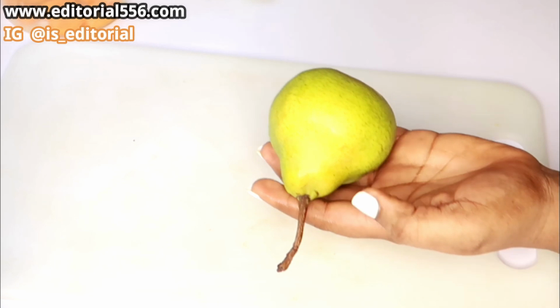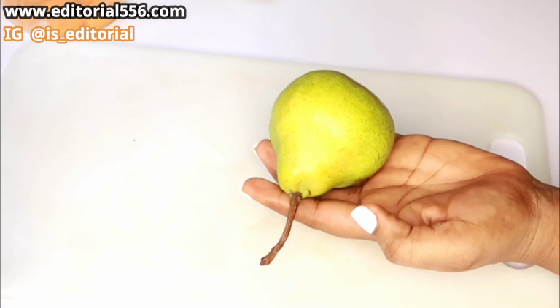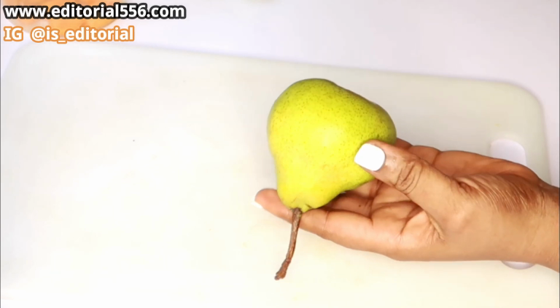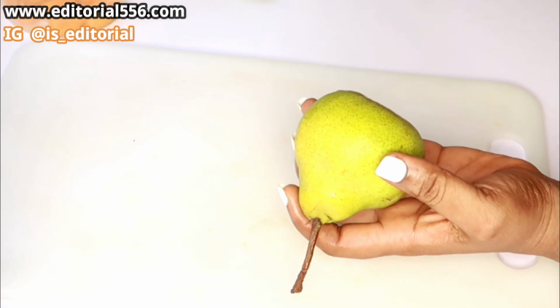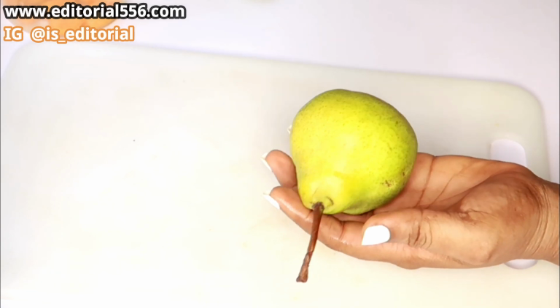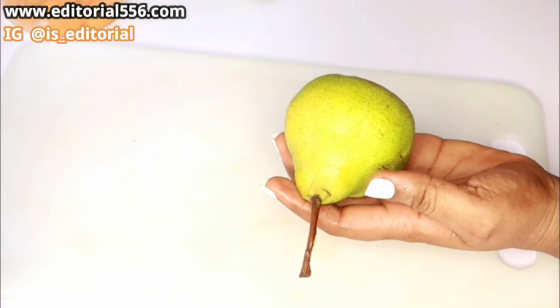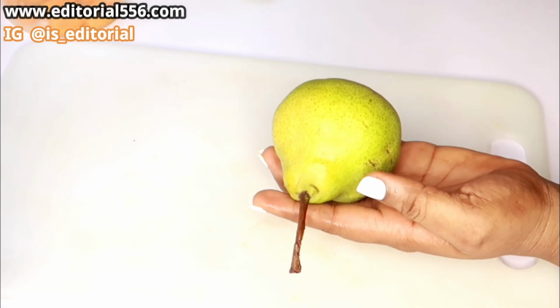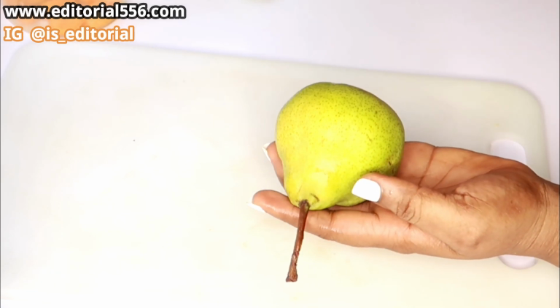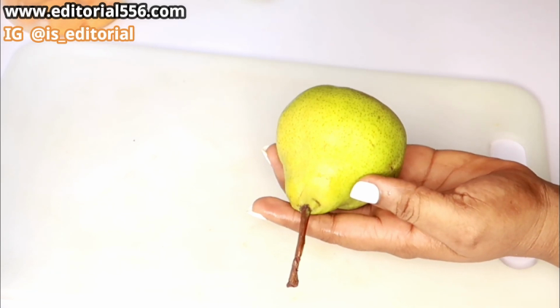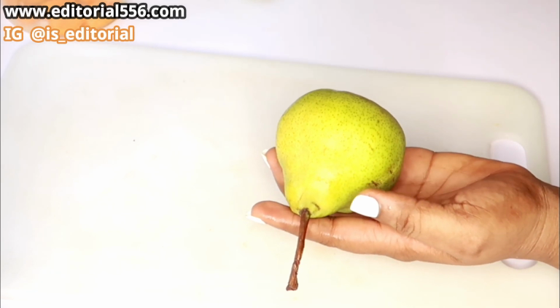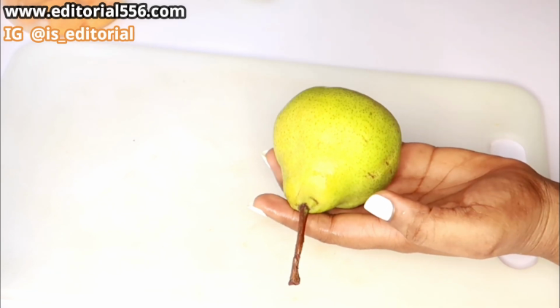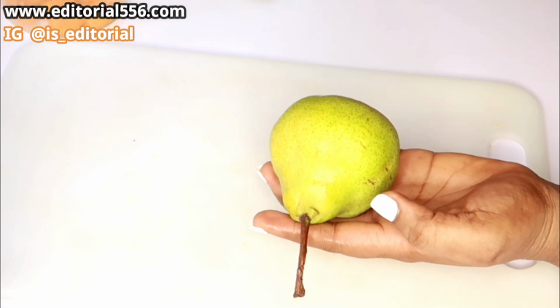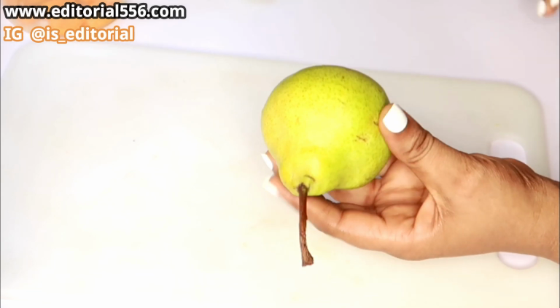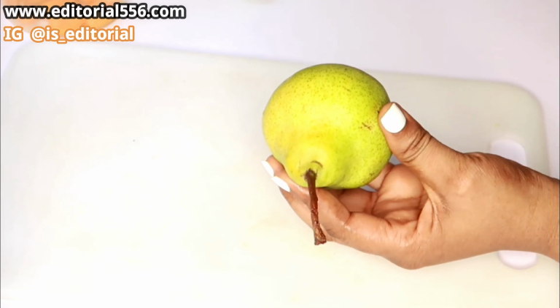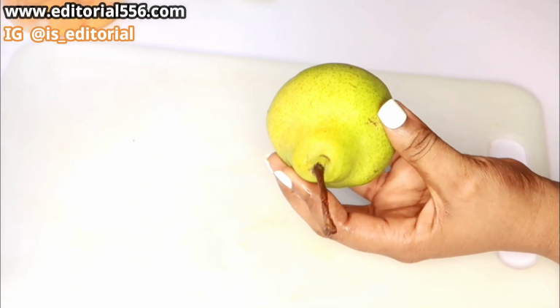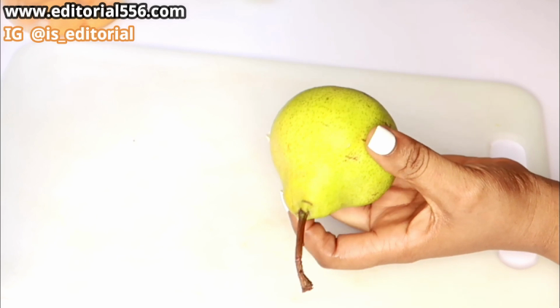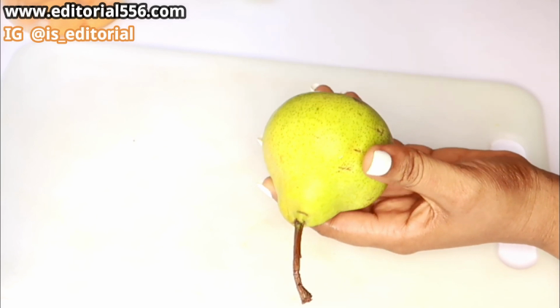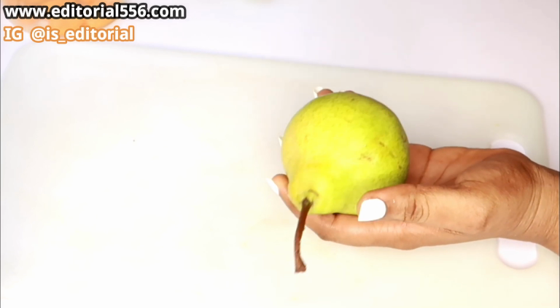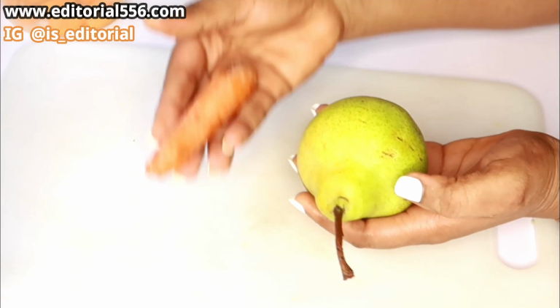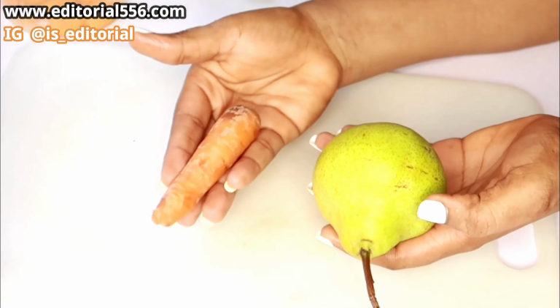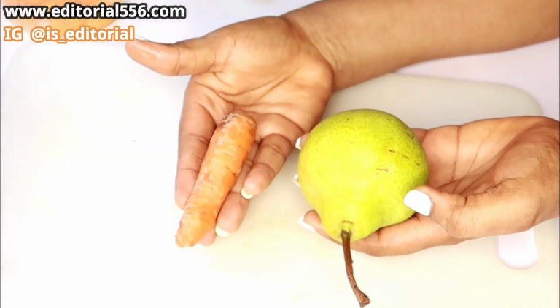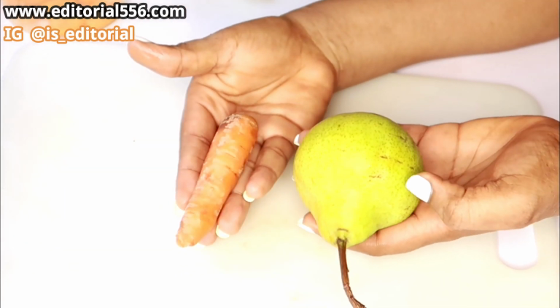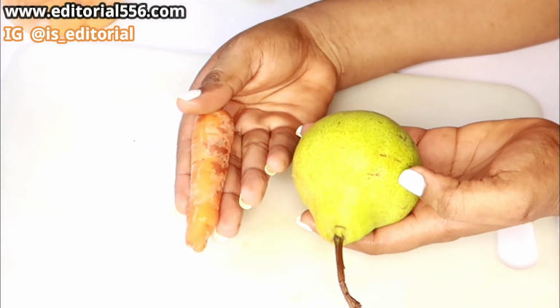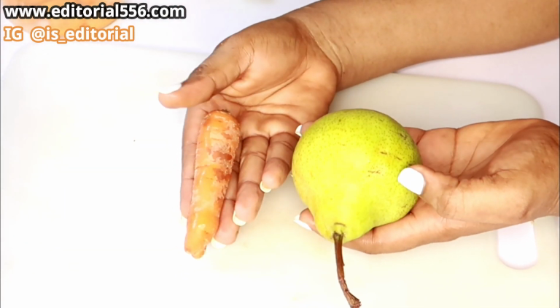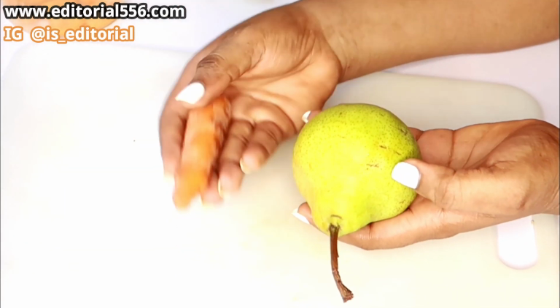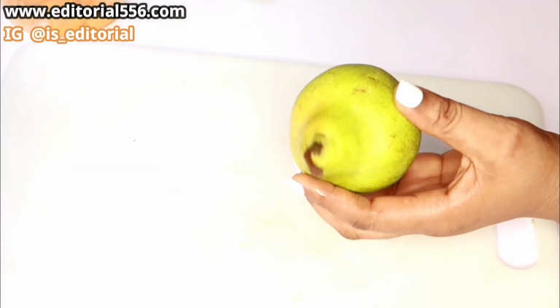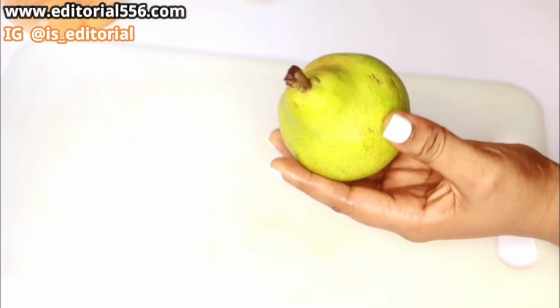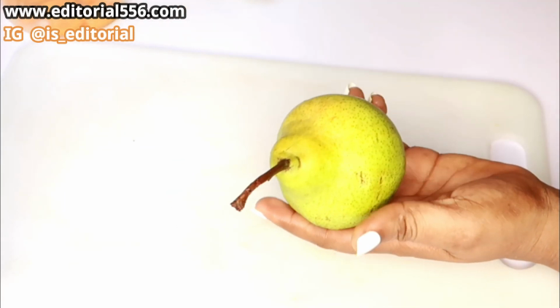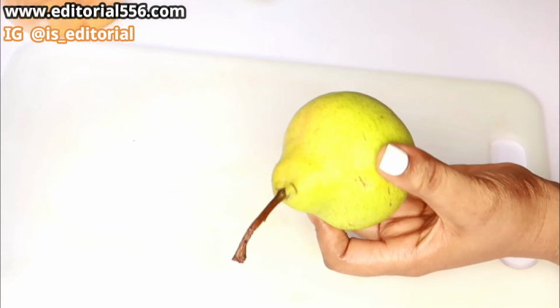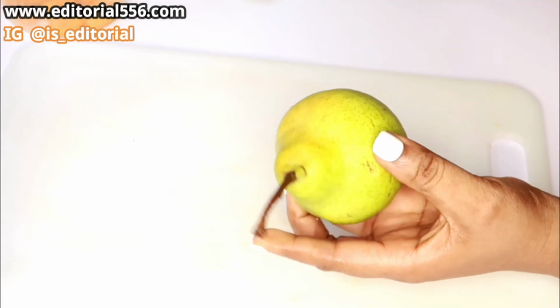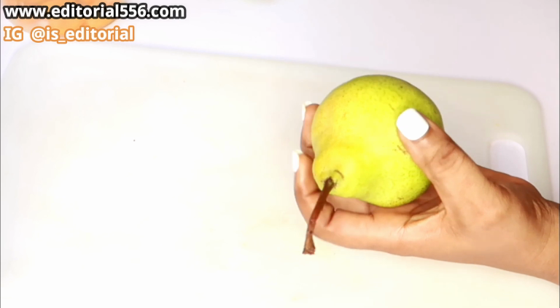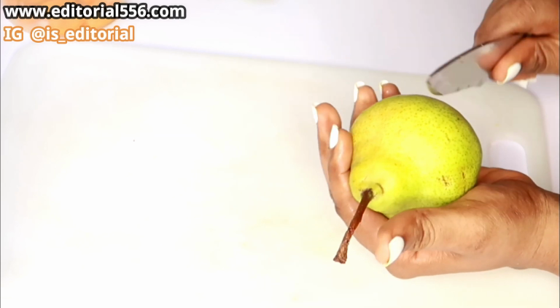We are equally going to be making this with a pear.